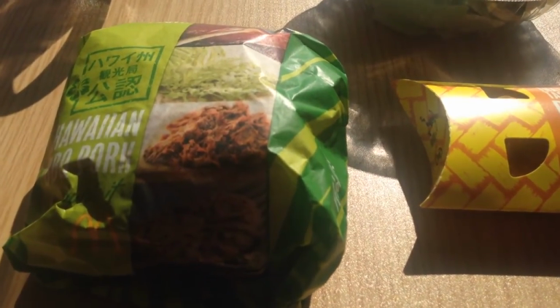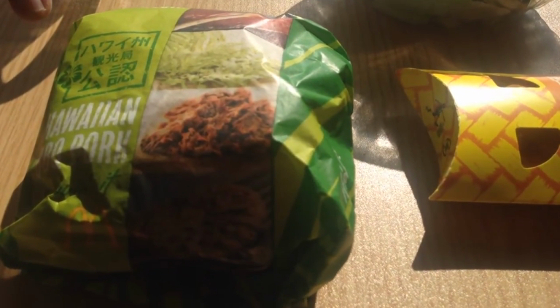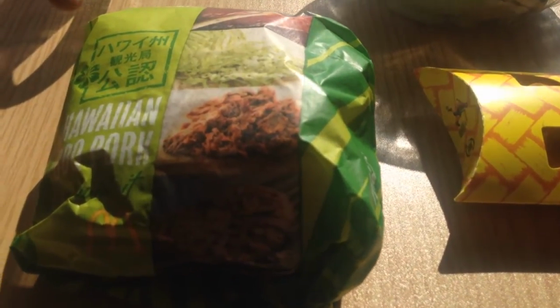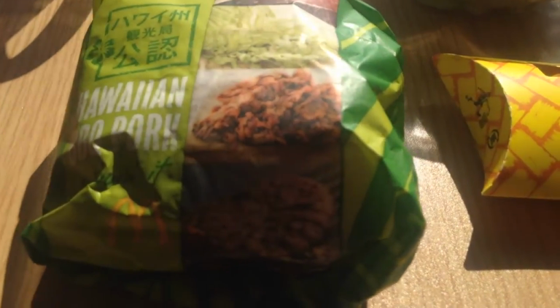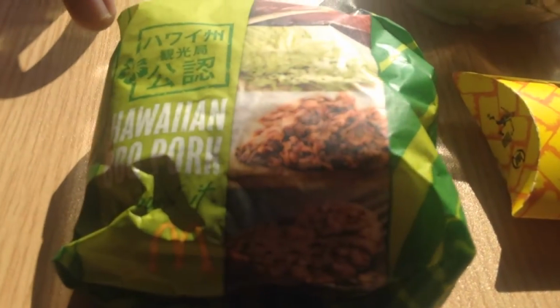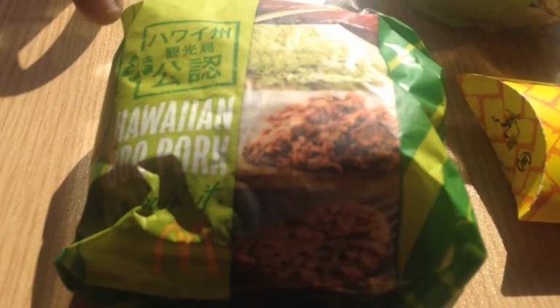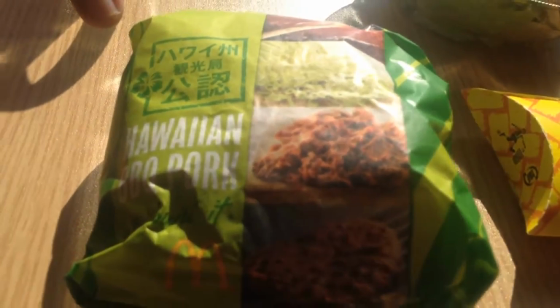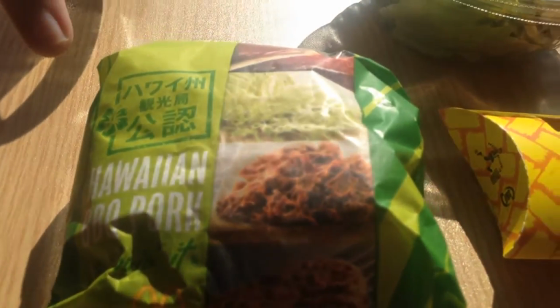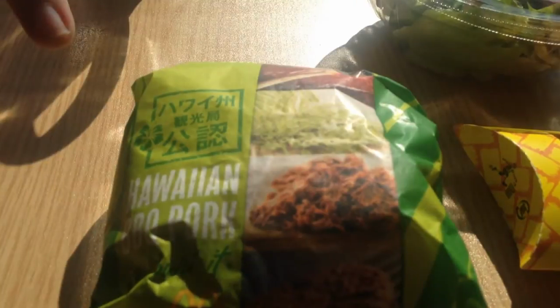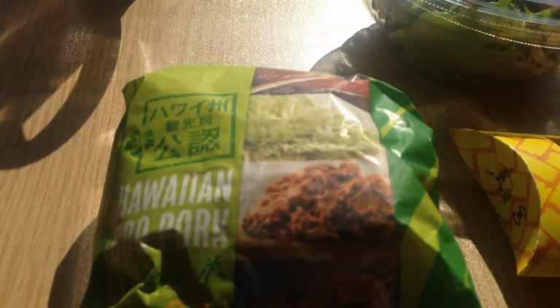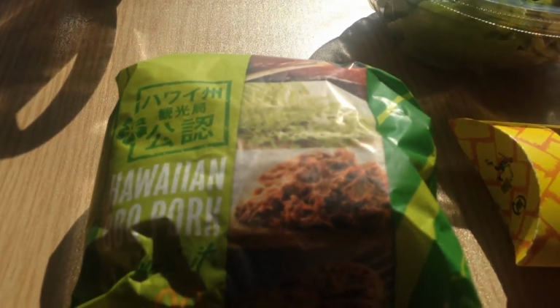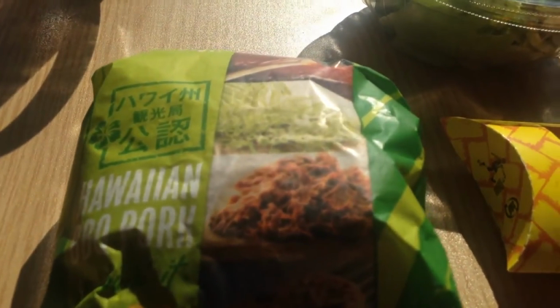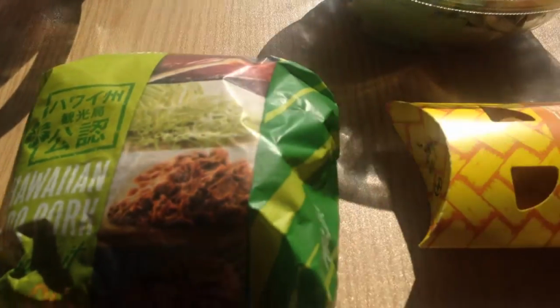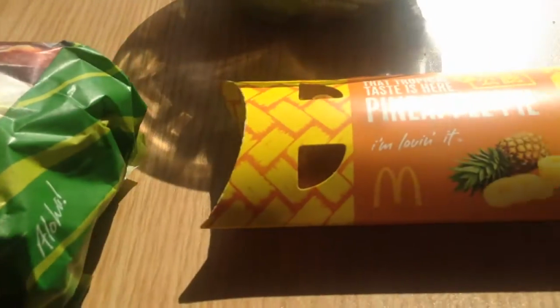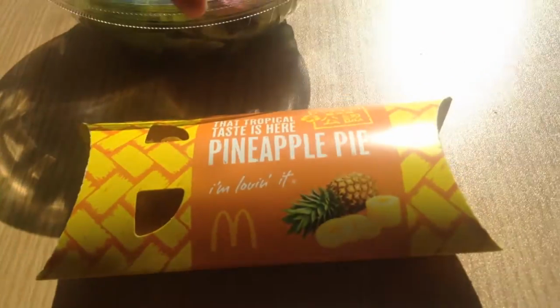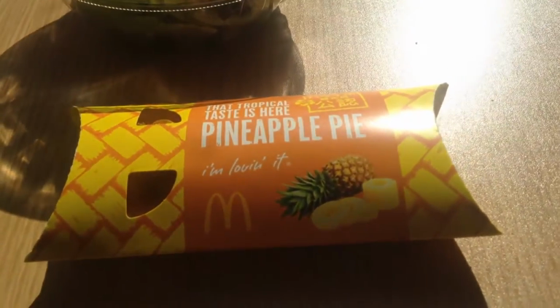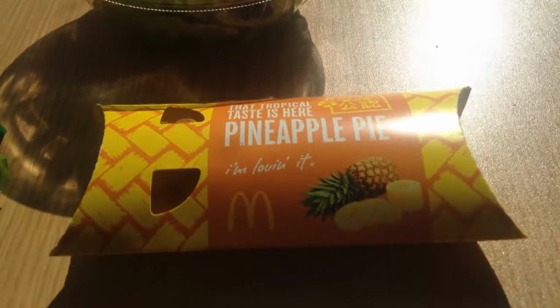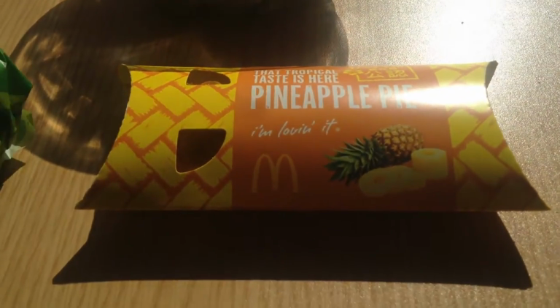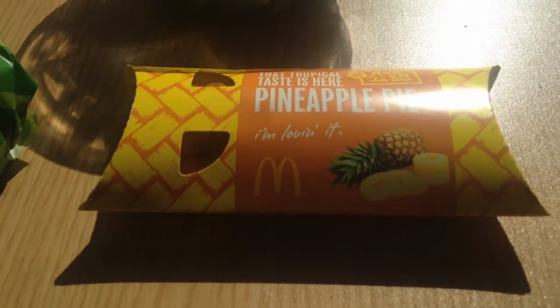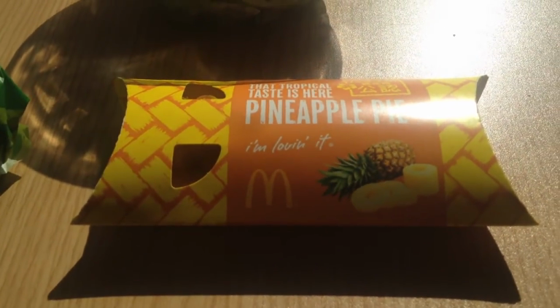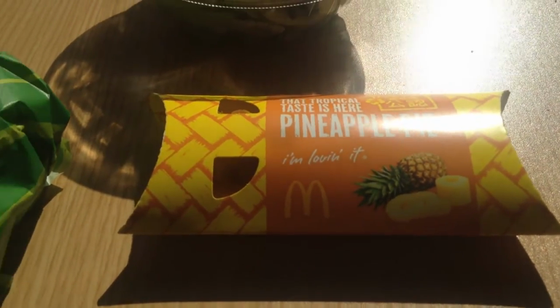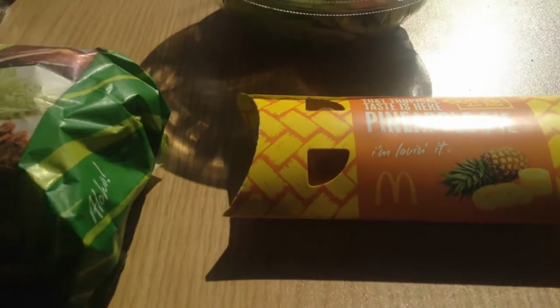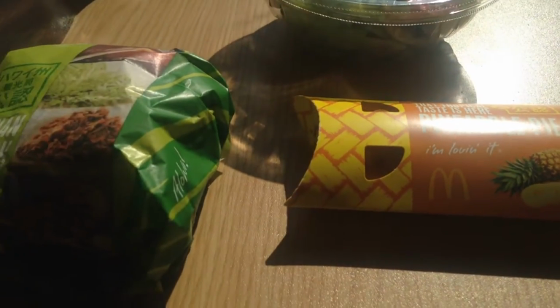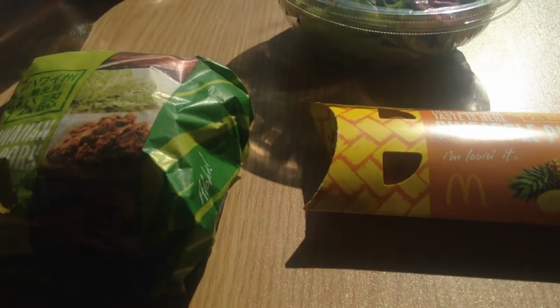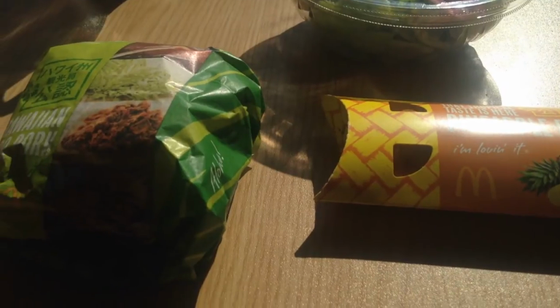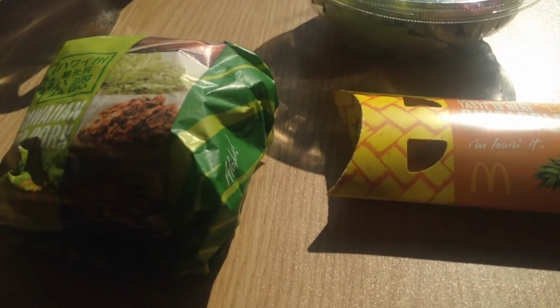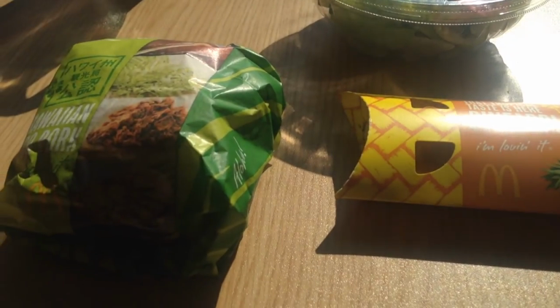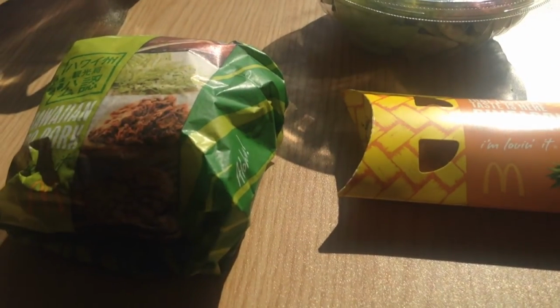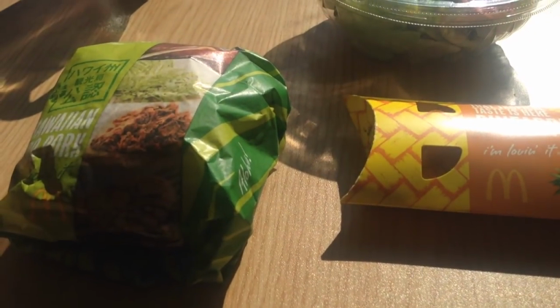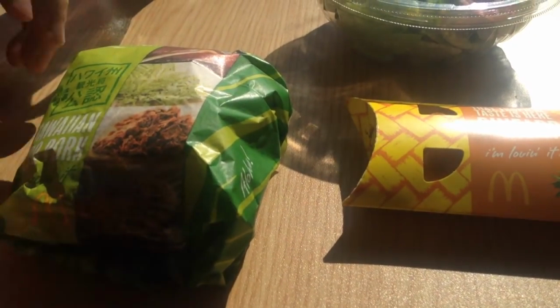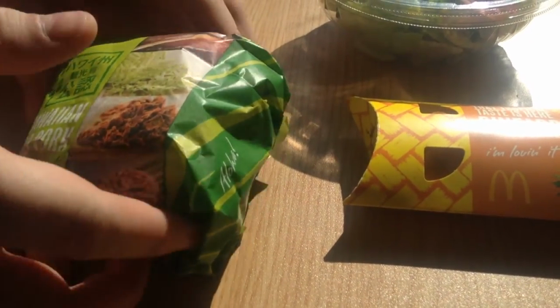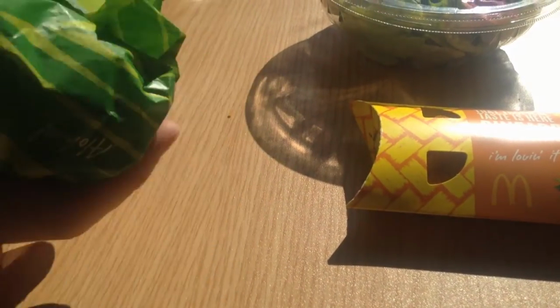We have the Hawaiian barbecue pork sandwich here and the pineapple pie — the tropical pineapple pie. I'm gonna give these a shot and show you what they look like.